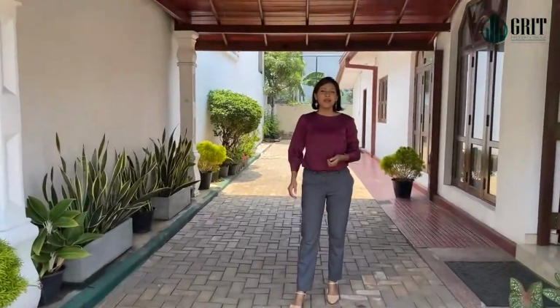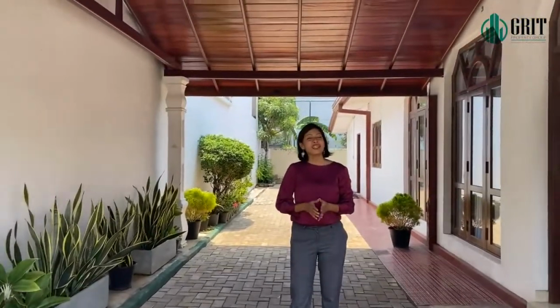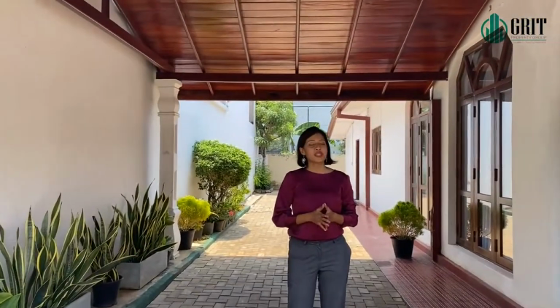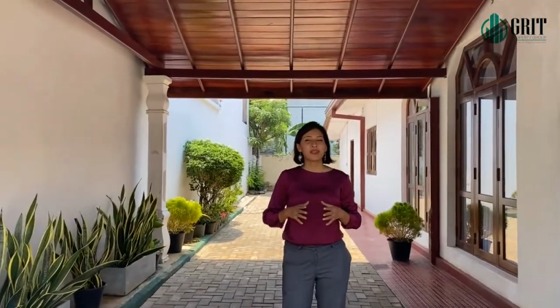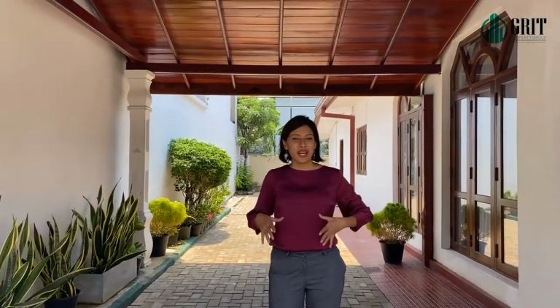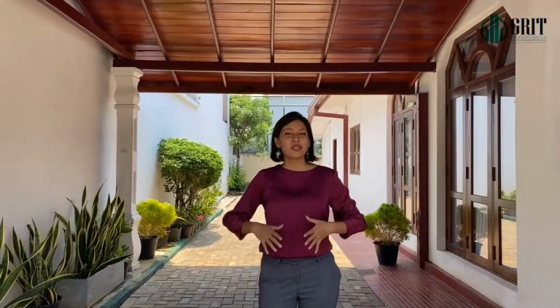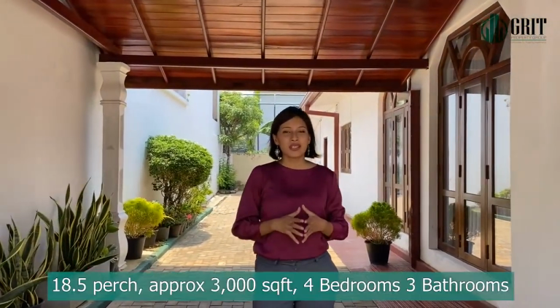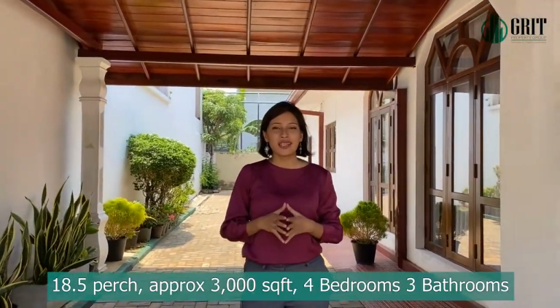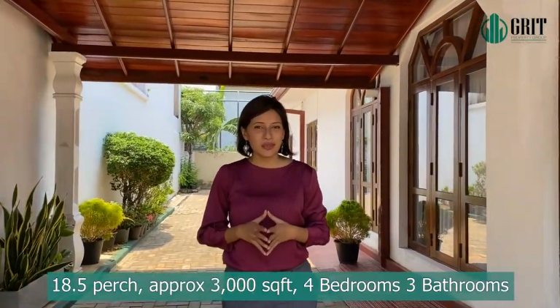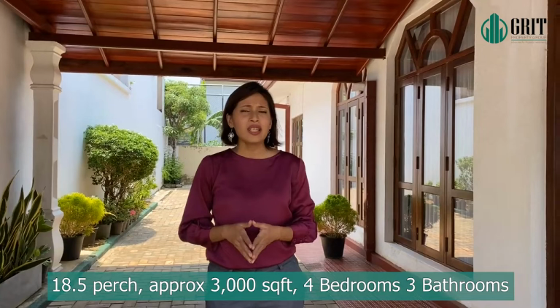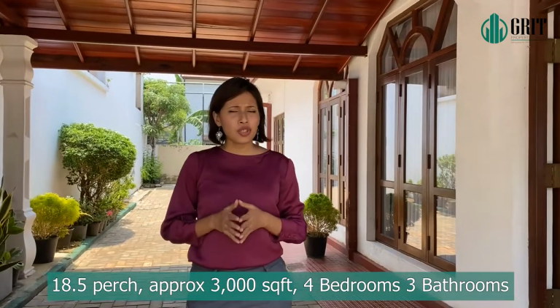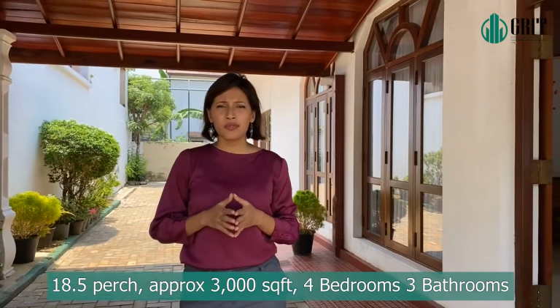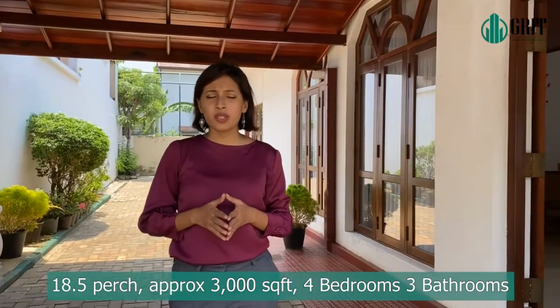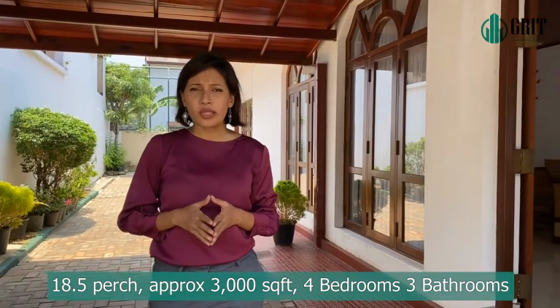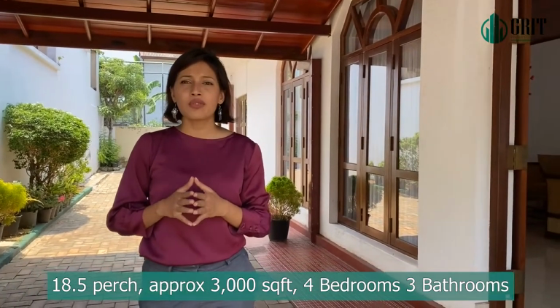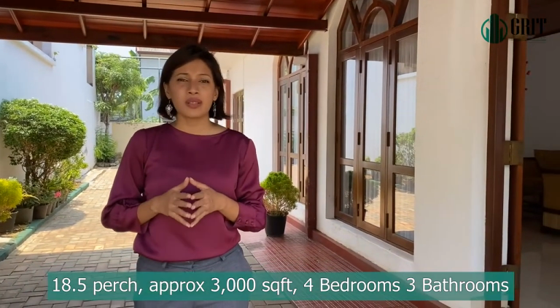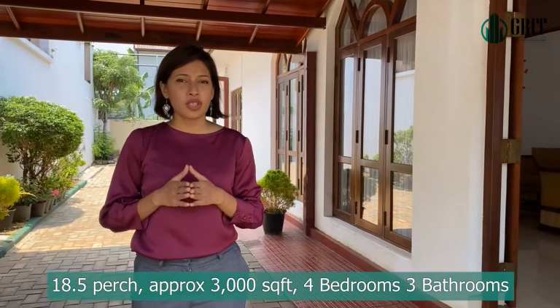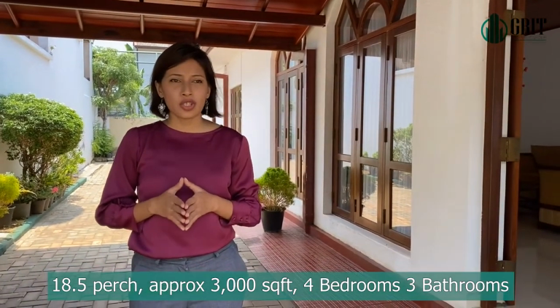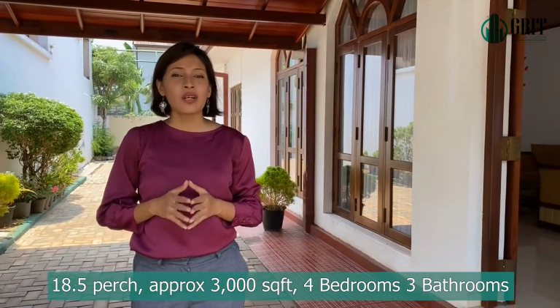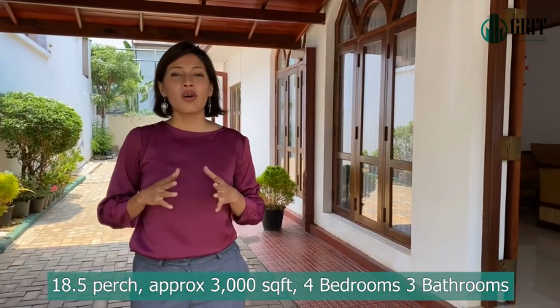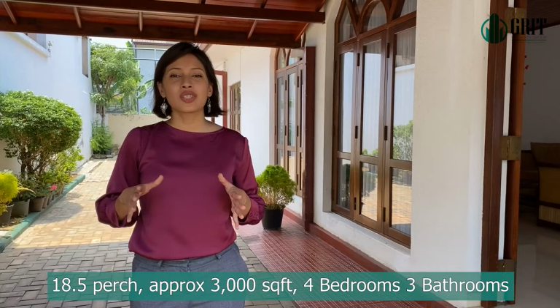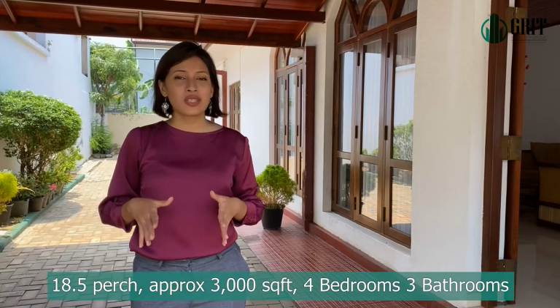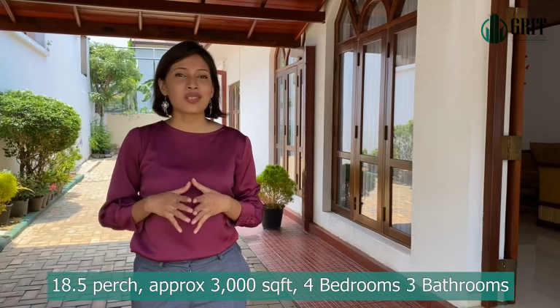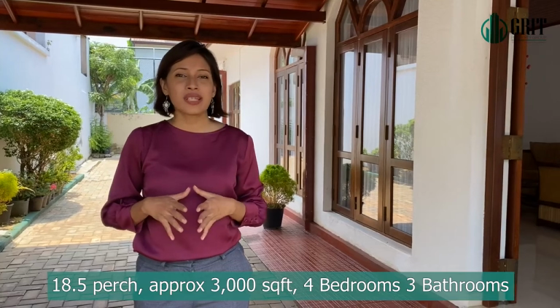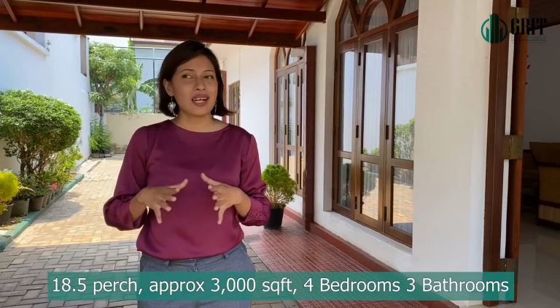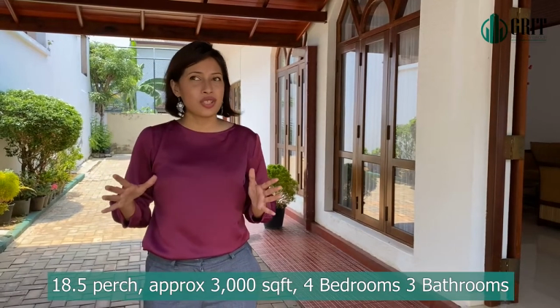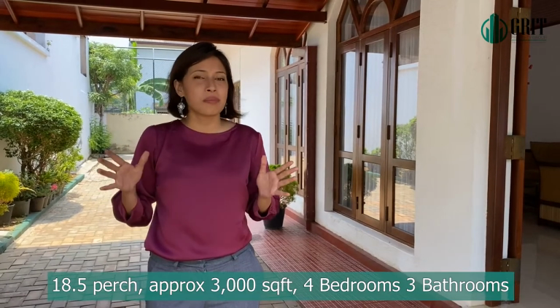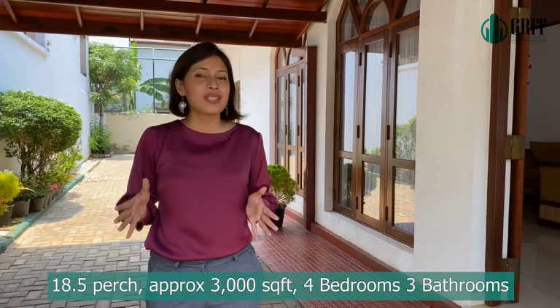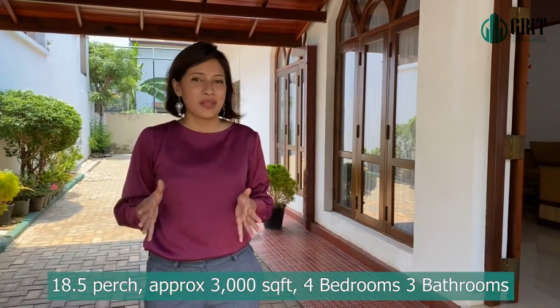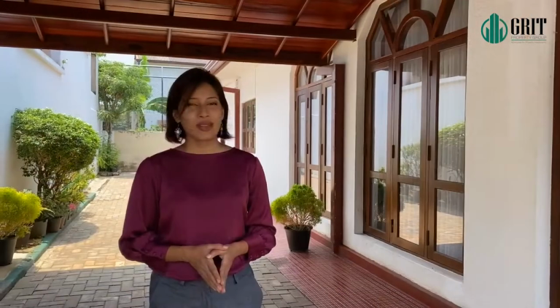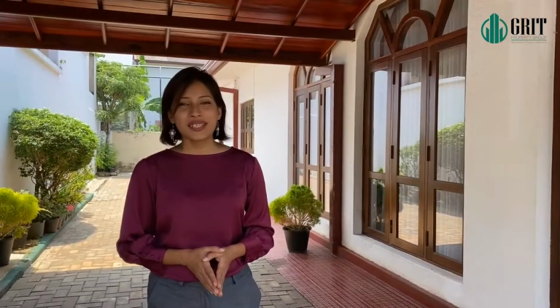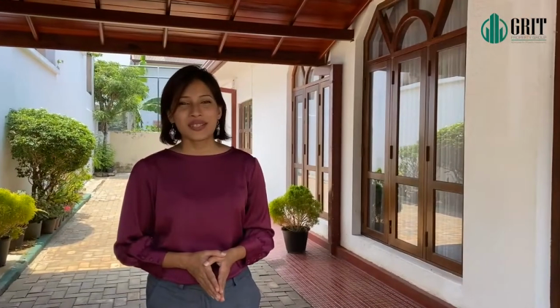Welcome to this beautiful house located in Akum Kote, just a few minutes walk away from the Akum Kote Junction where all the restaurants and supermarkets are just a minute away. Let's take a look.